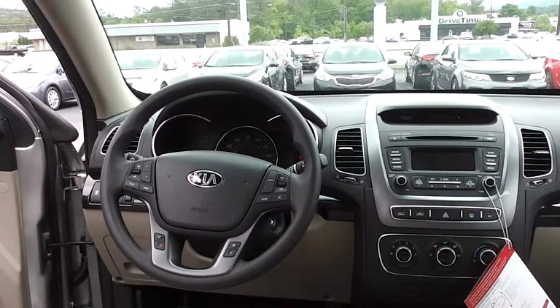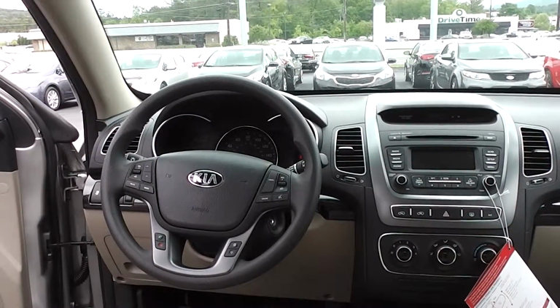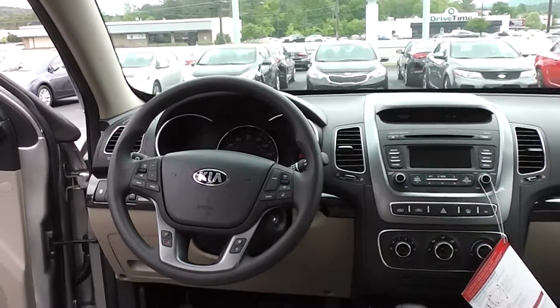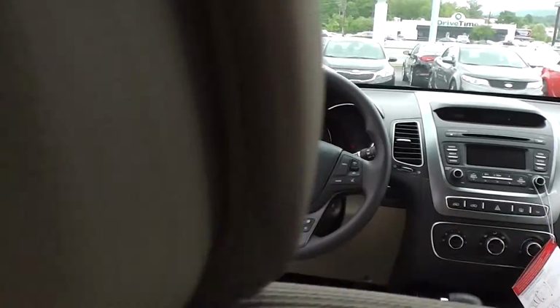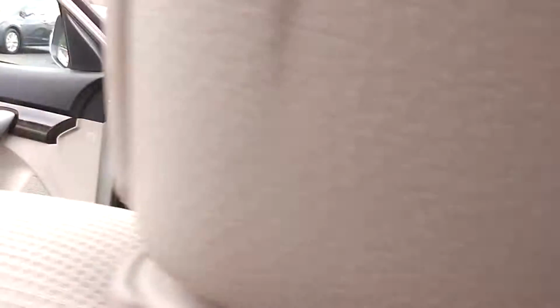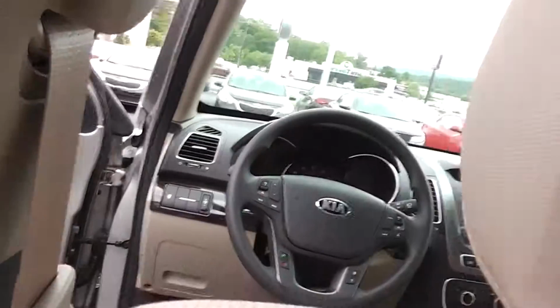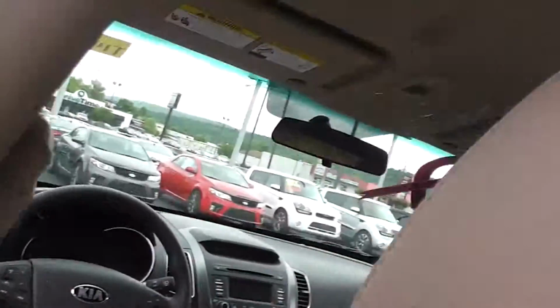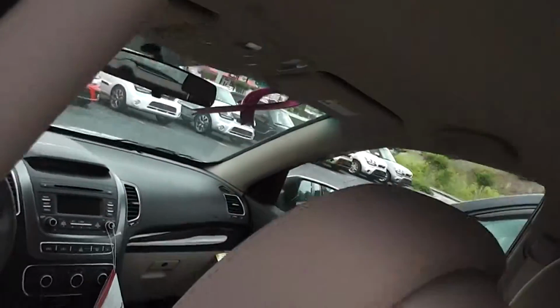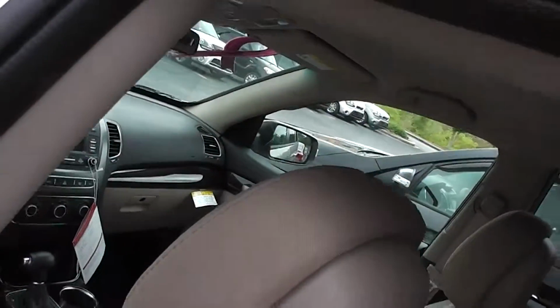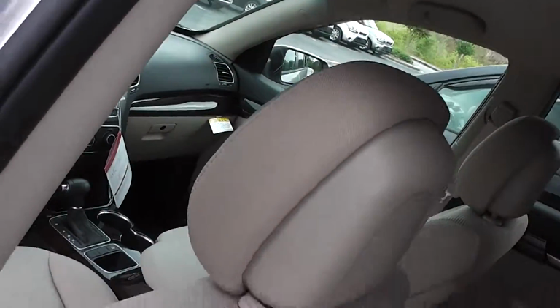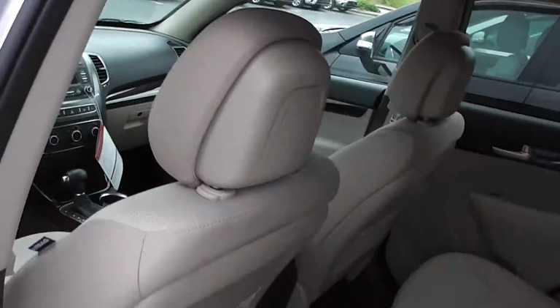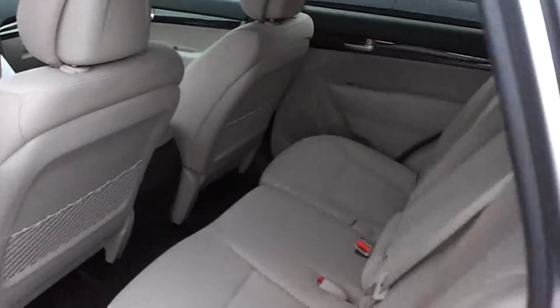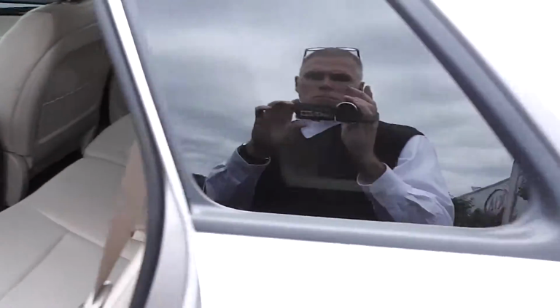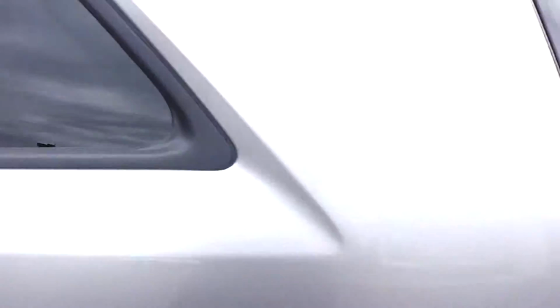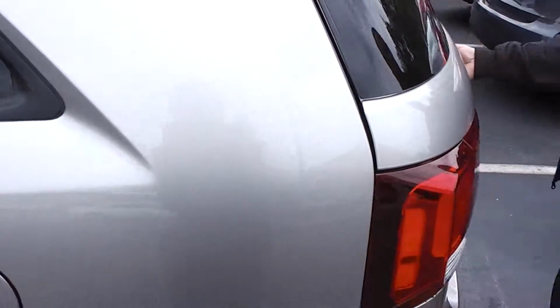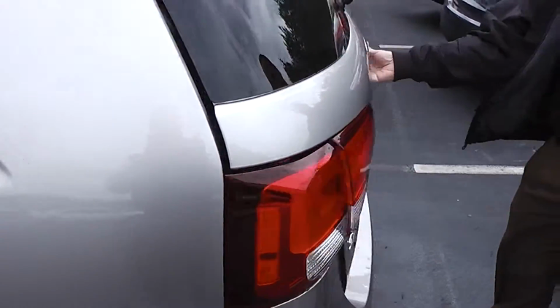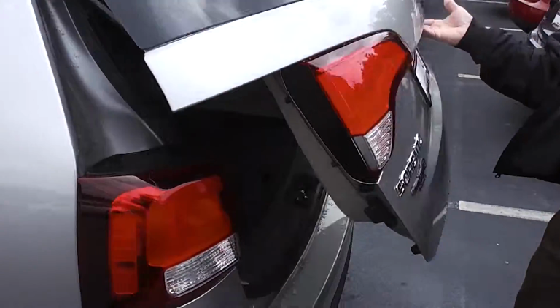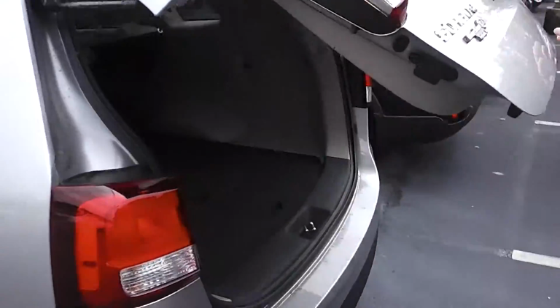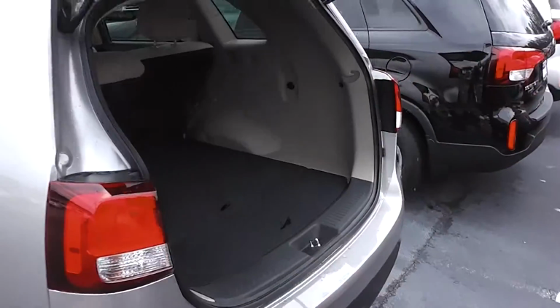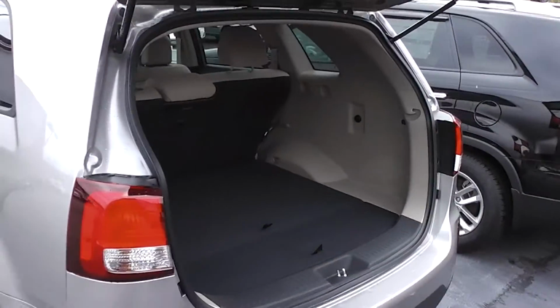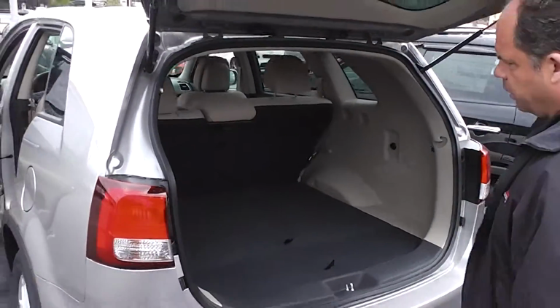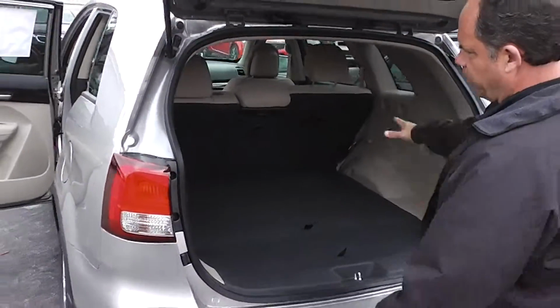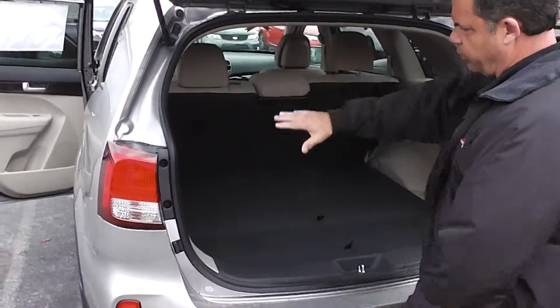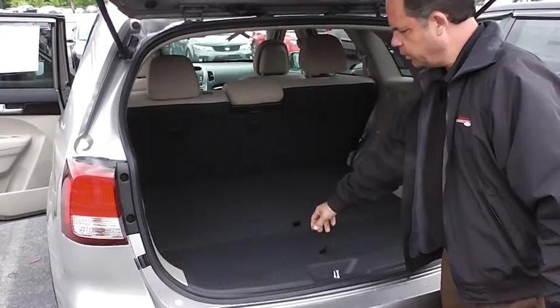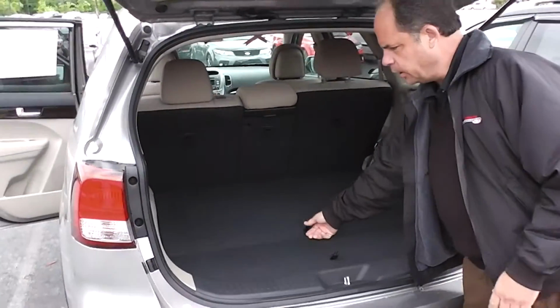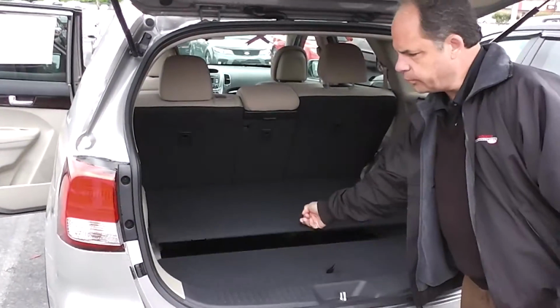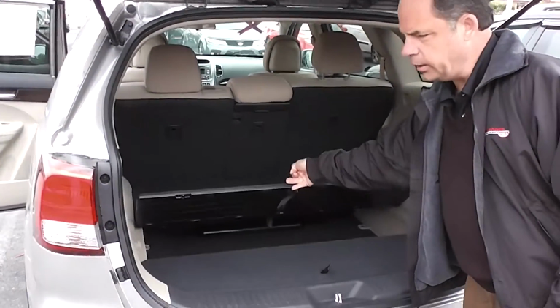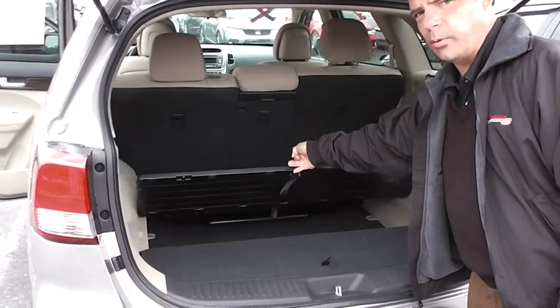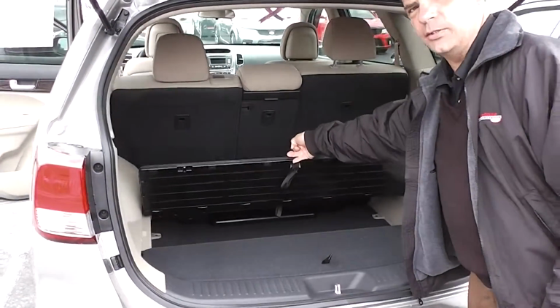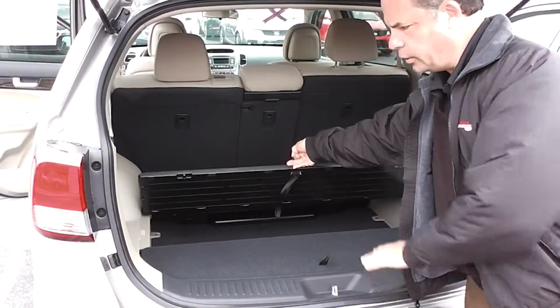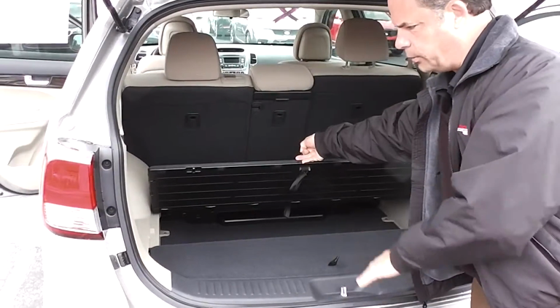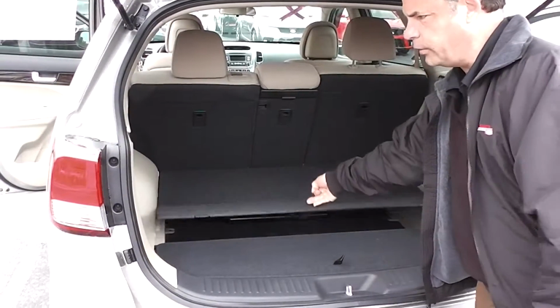If you follow me around back, this particular one is not equipped with the third row seat, but that actually gives you a little extra storage space in the back. You've got plenty of room here, and there's also a hidden compartment underneath to keep stuff in.